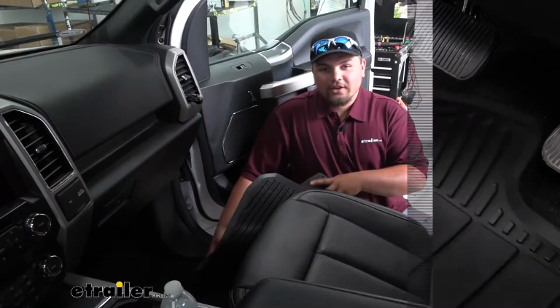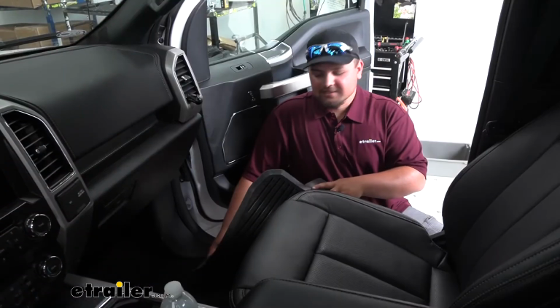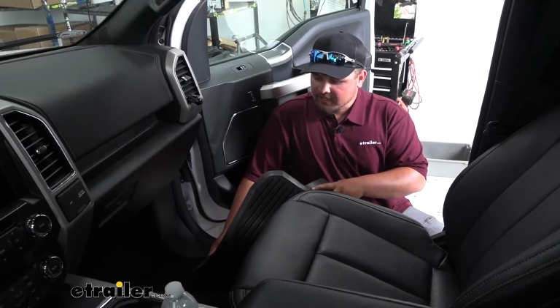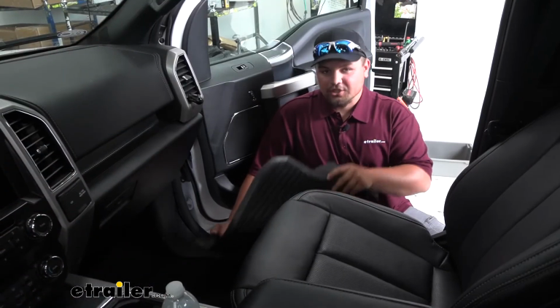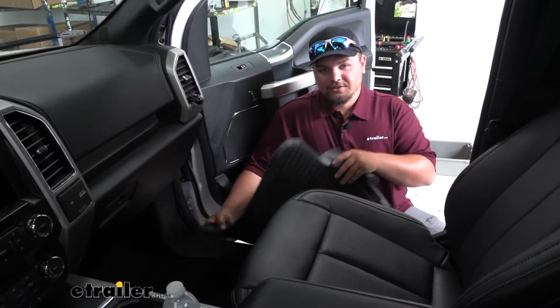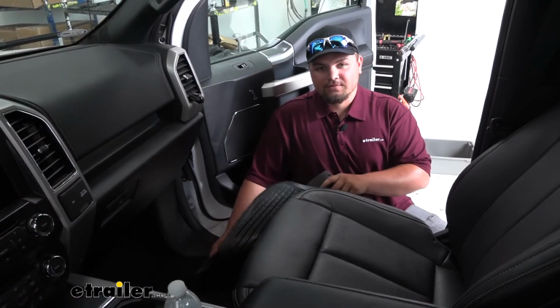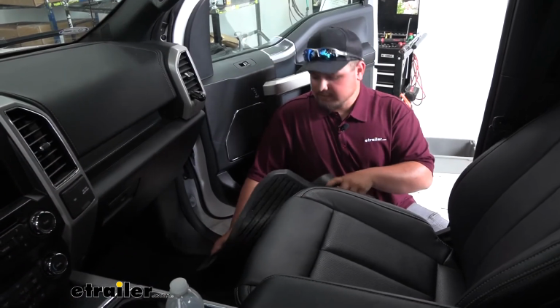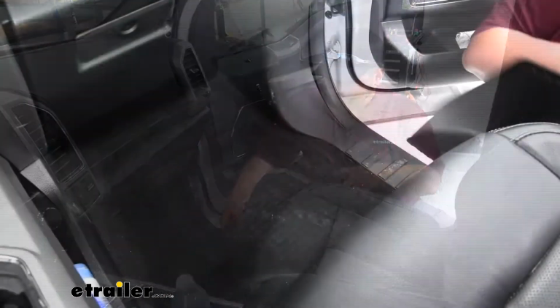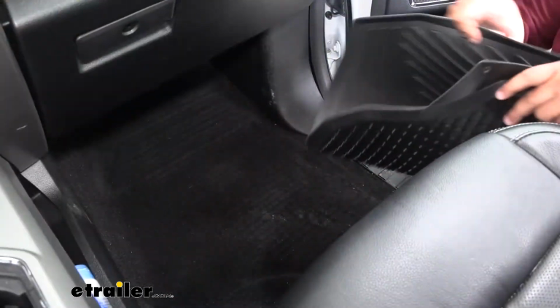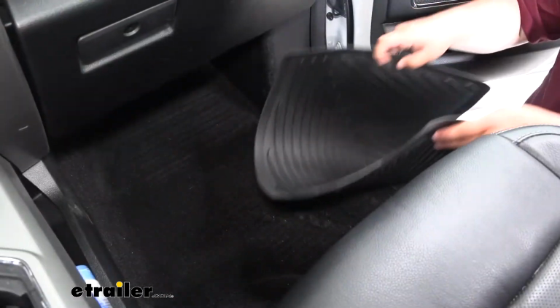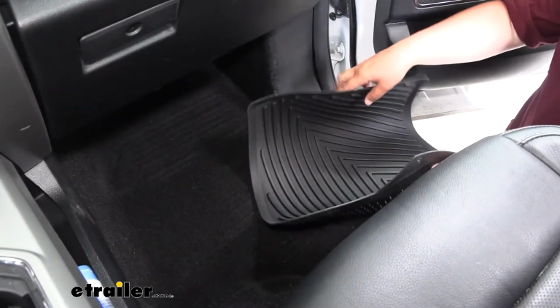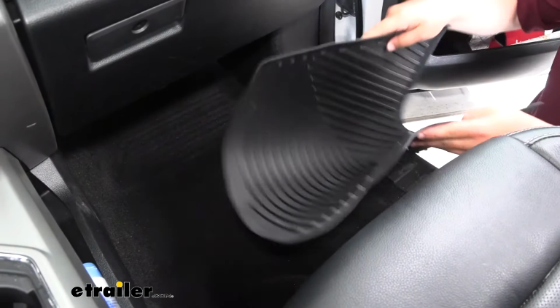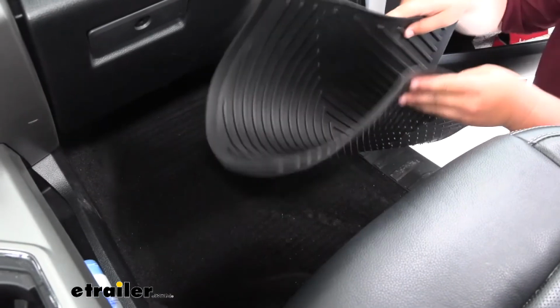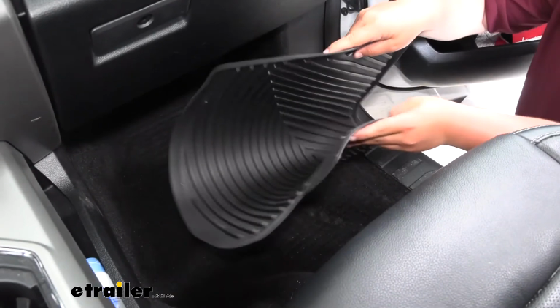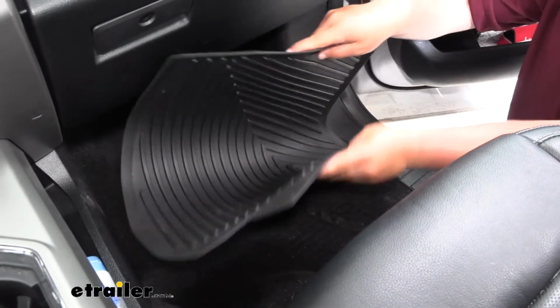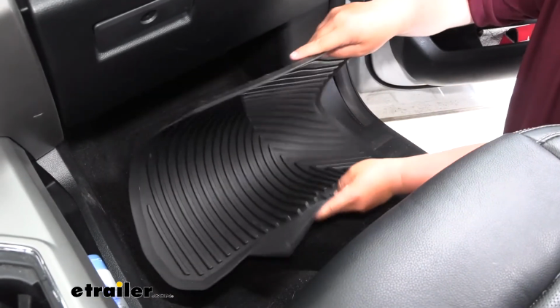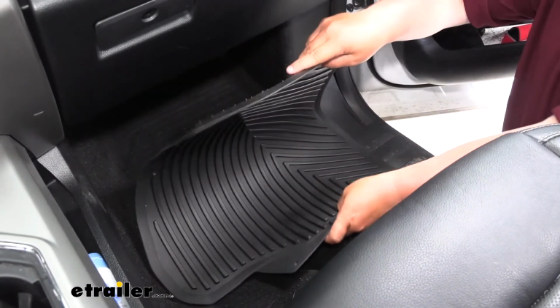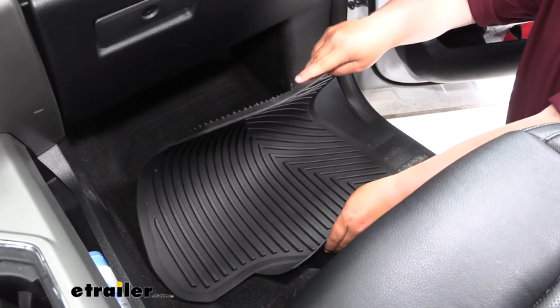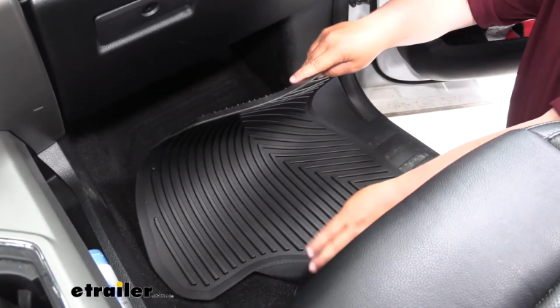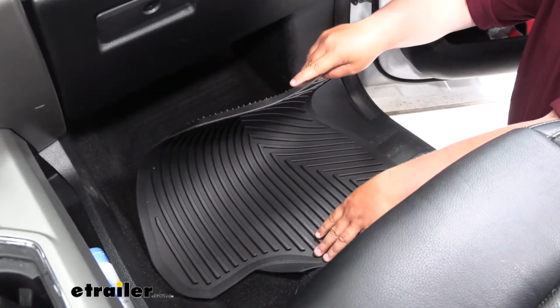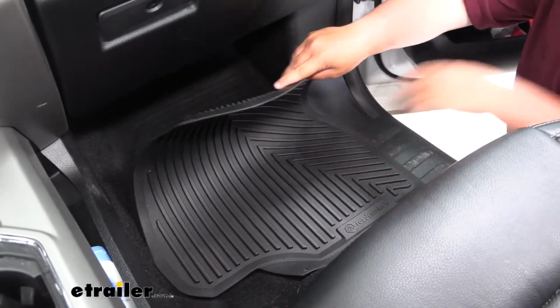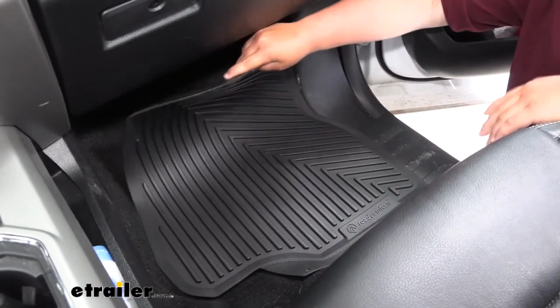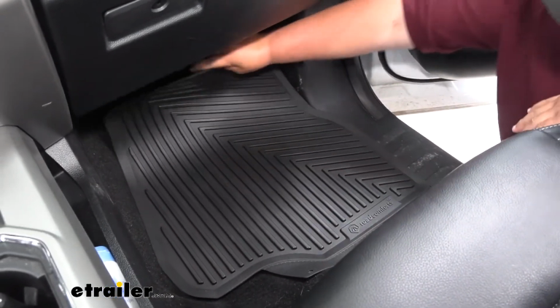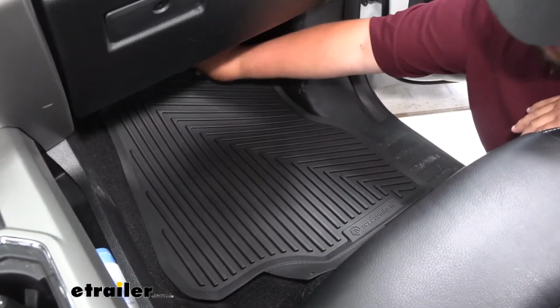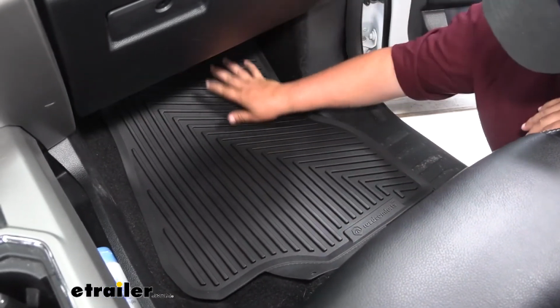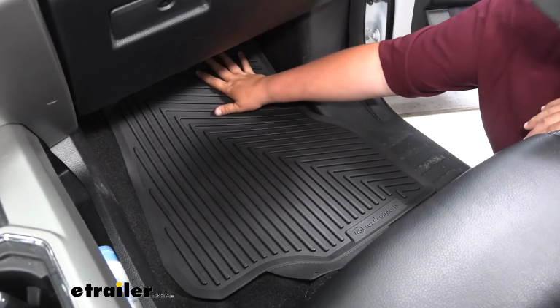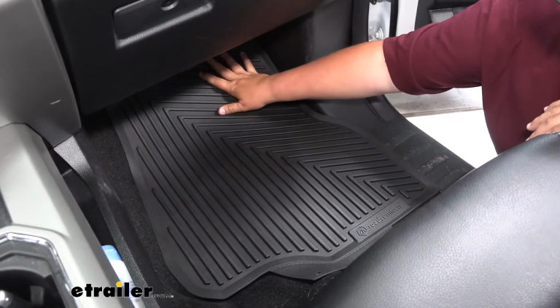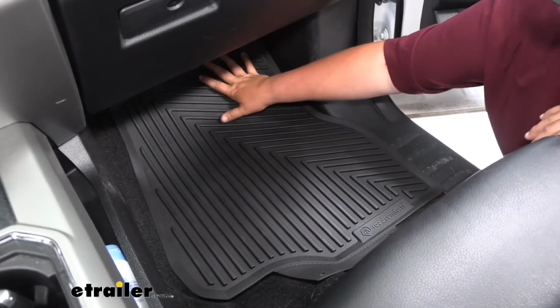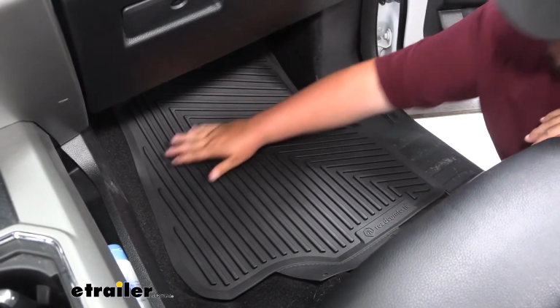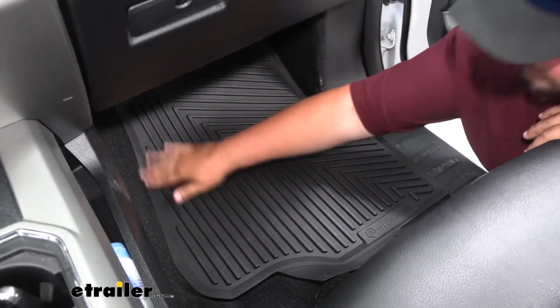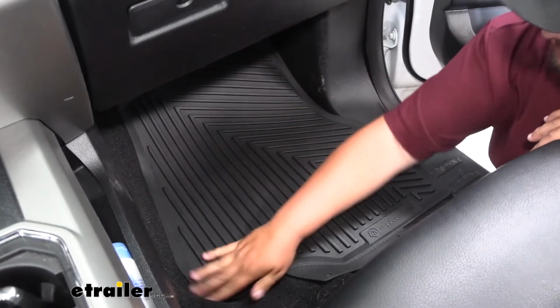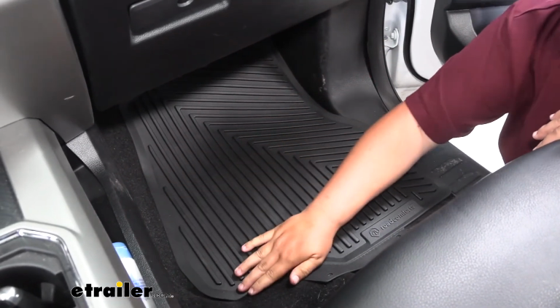Here on the passenger side, I'm going to show you how to install these floor mats. When you're installing them, it's a good idea to fold the mat just to get it into the foot well. Lay the back down first, then simply roll the front up and make sure it fits around the edges.